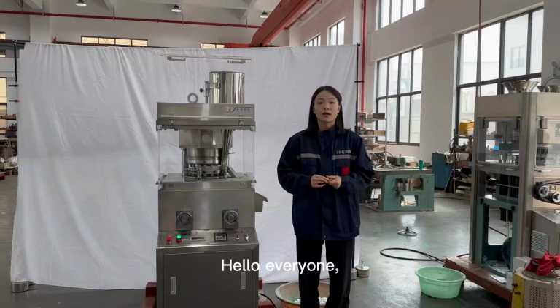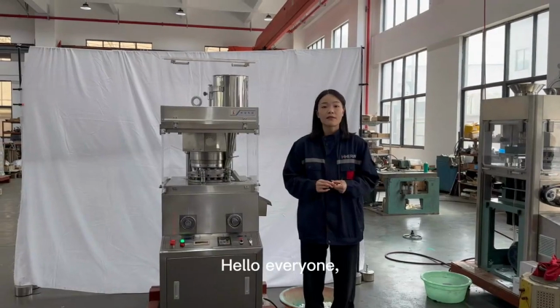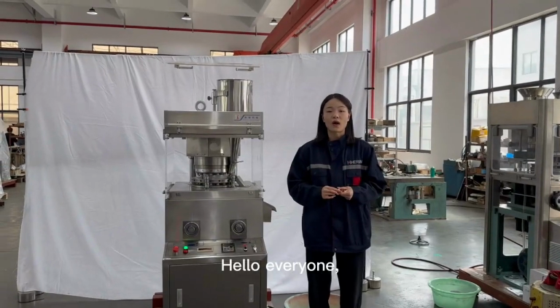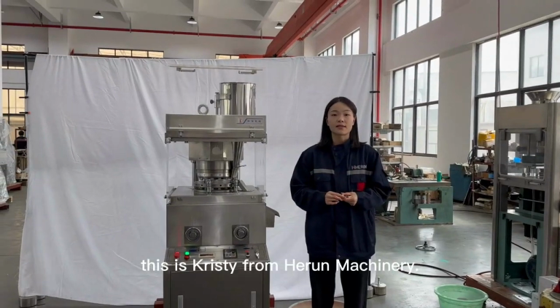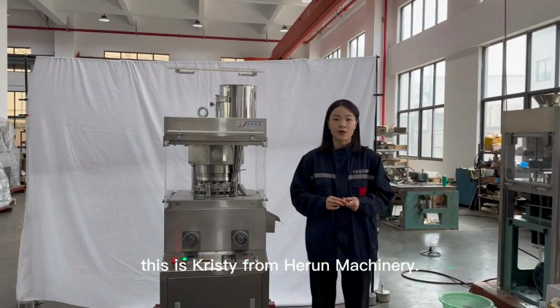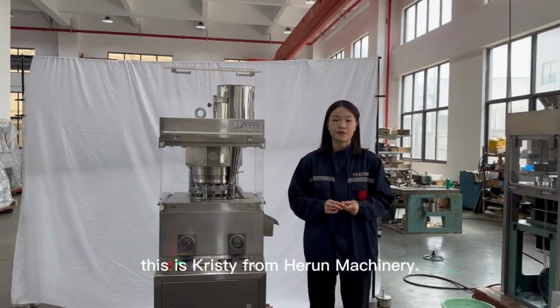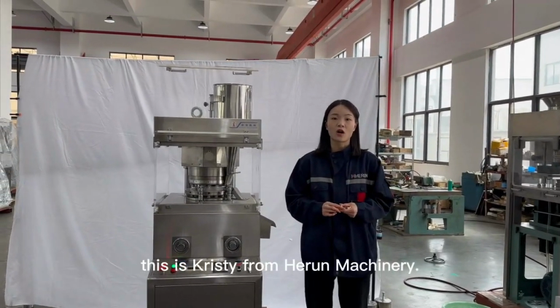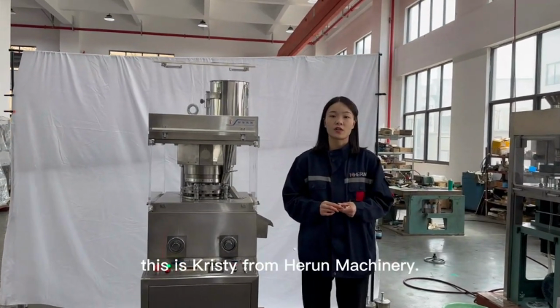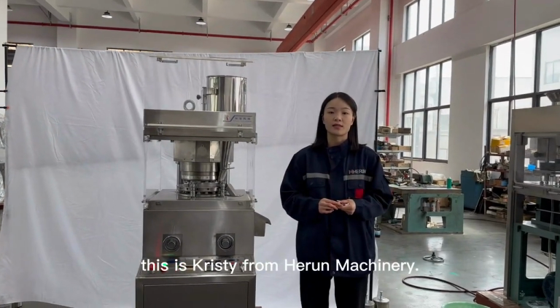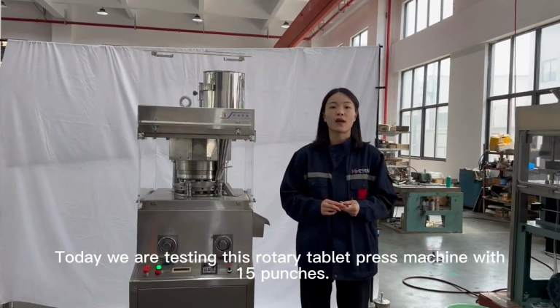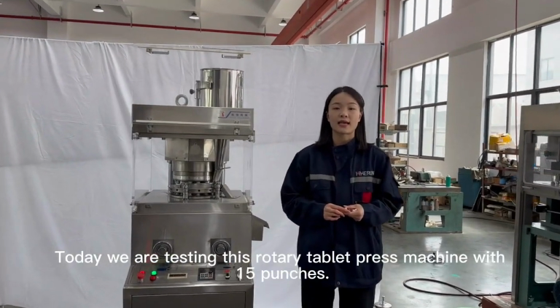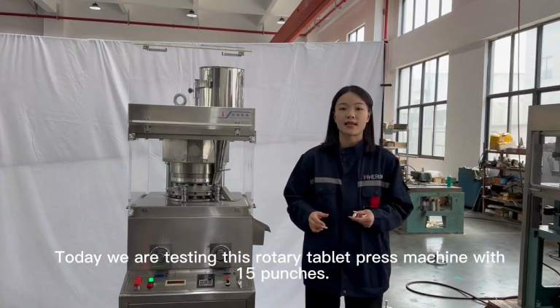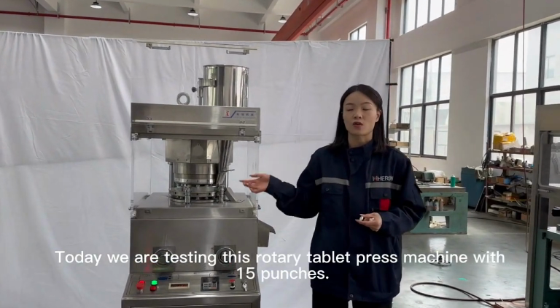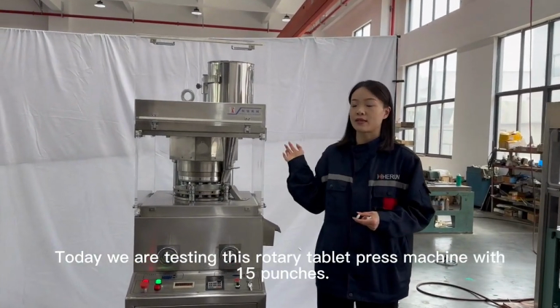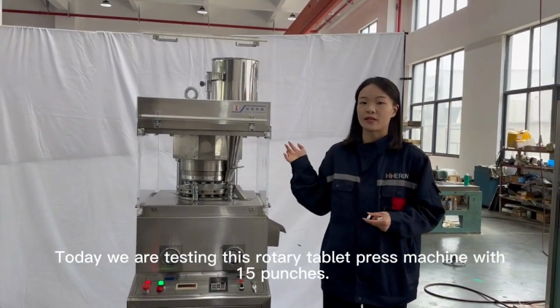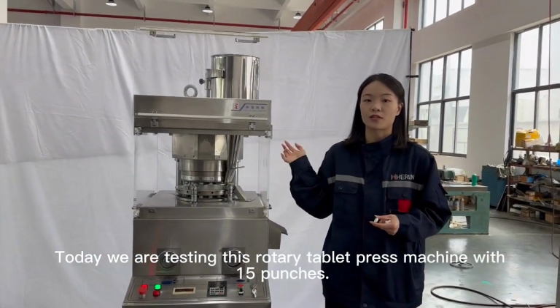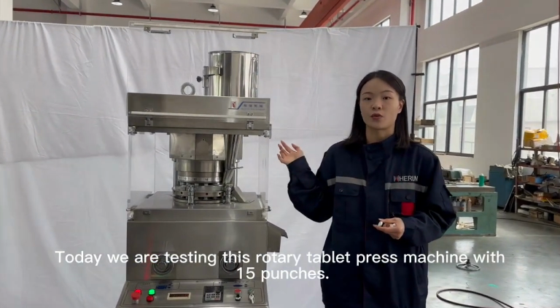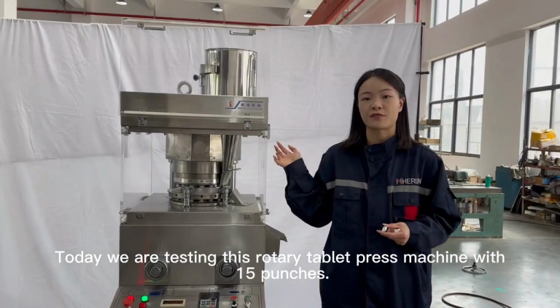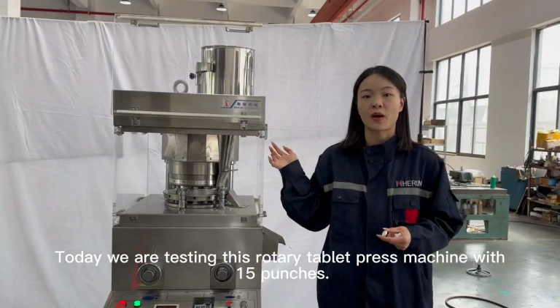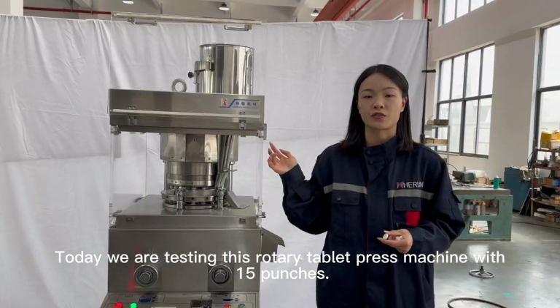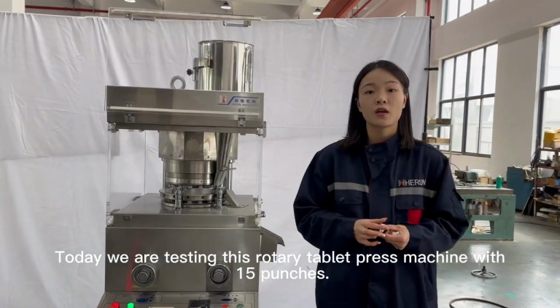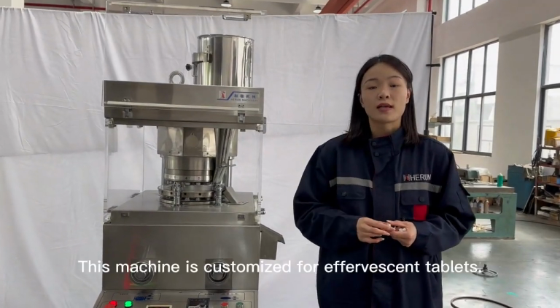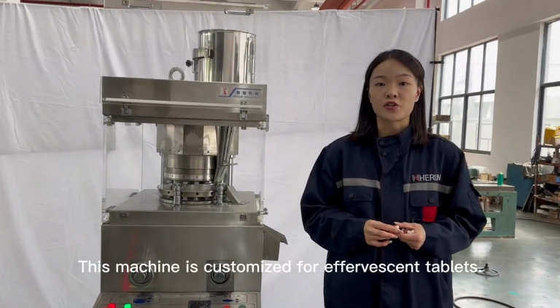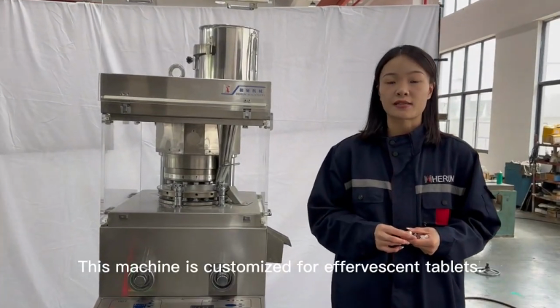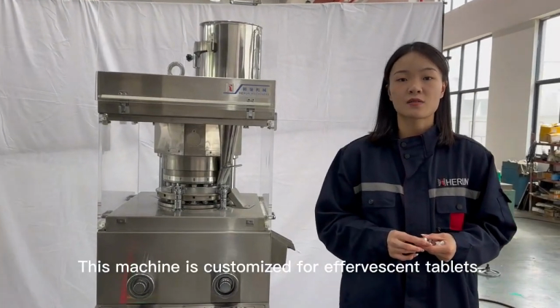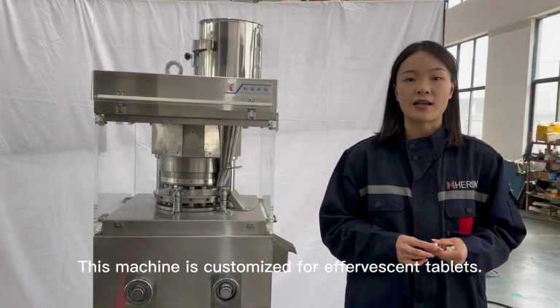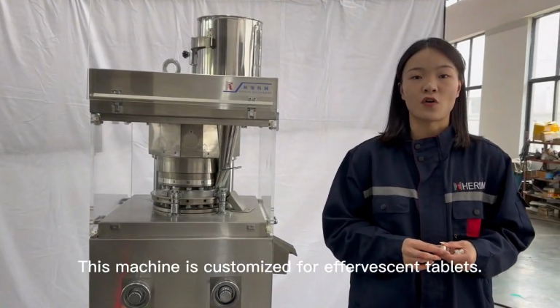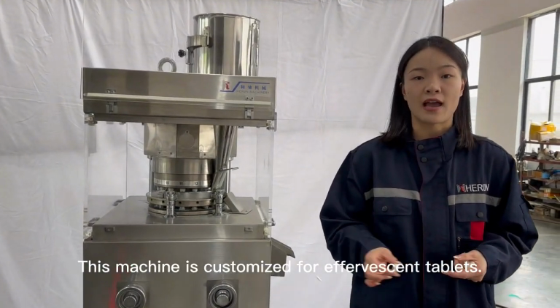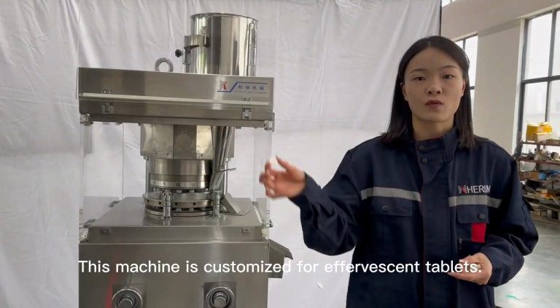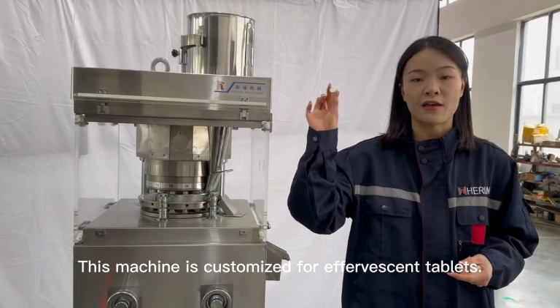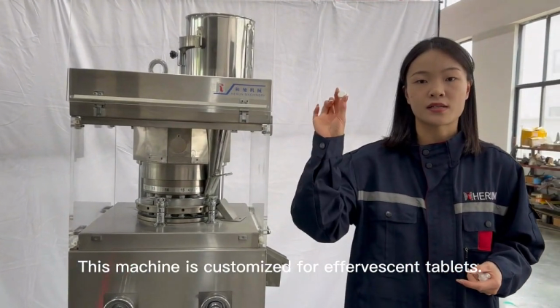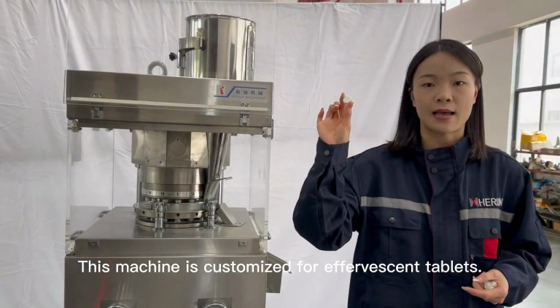Hello everyone, this is Christy from HomeMachinery. Today we are testing this rotary tablet press with baby punch. This machine is customized for an aggressive tablet.